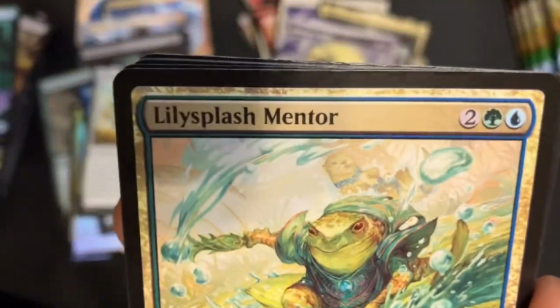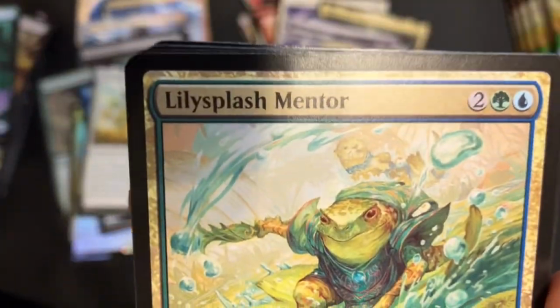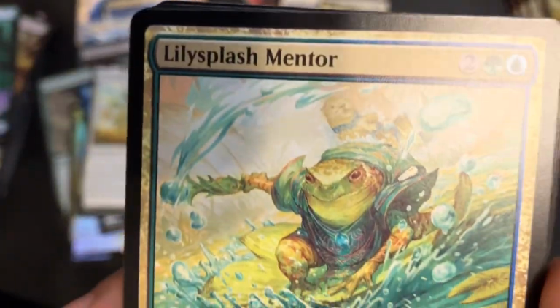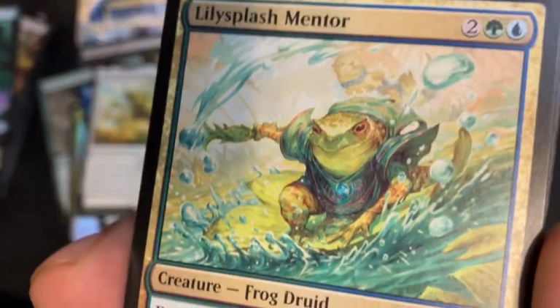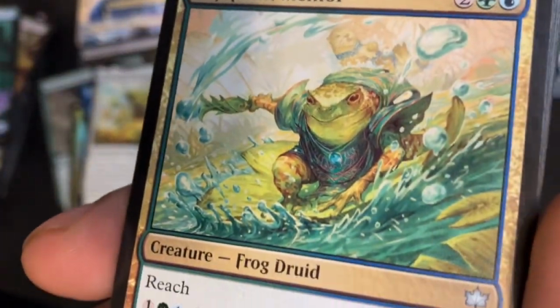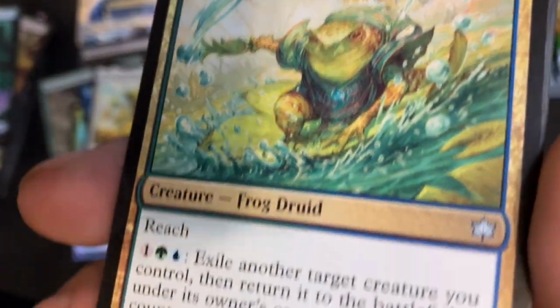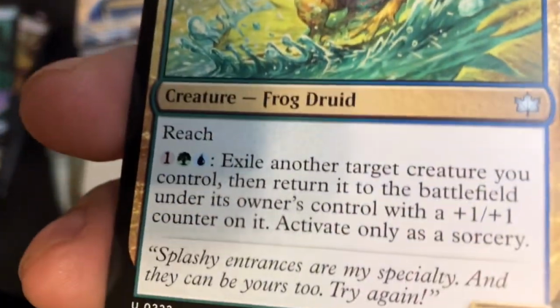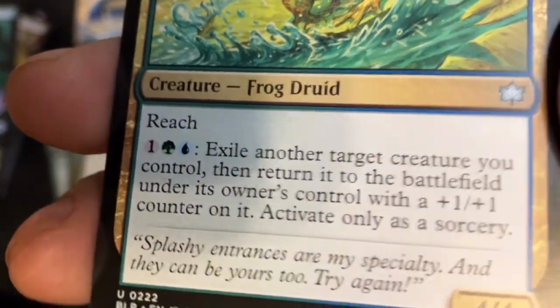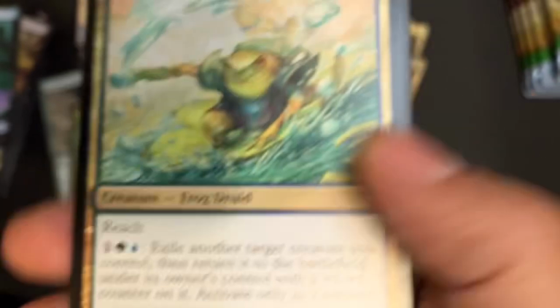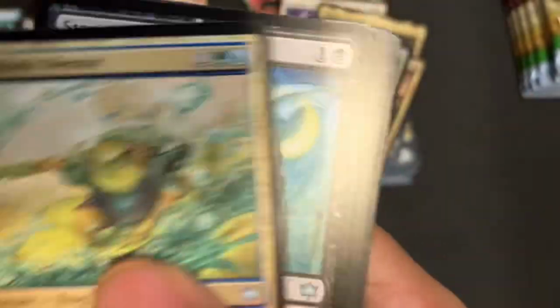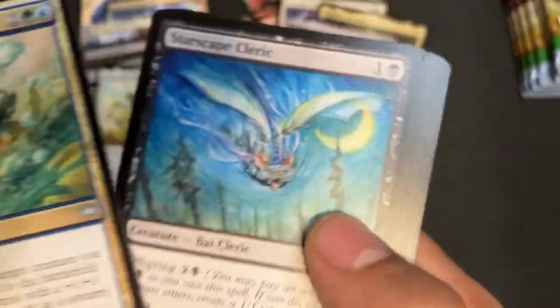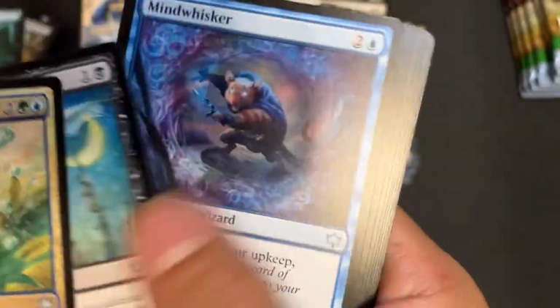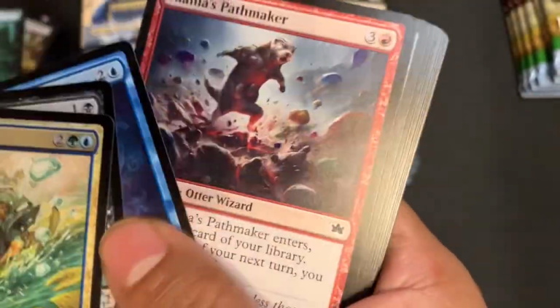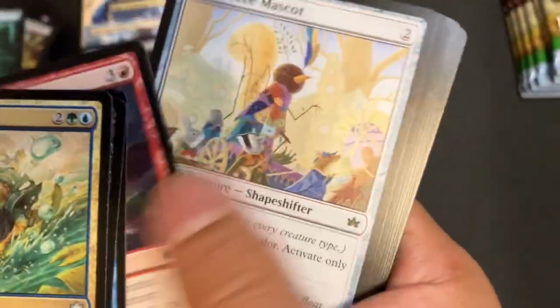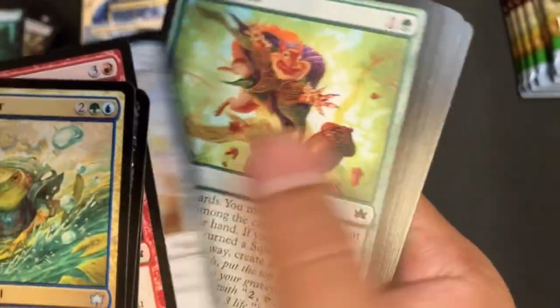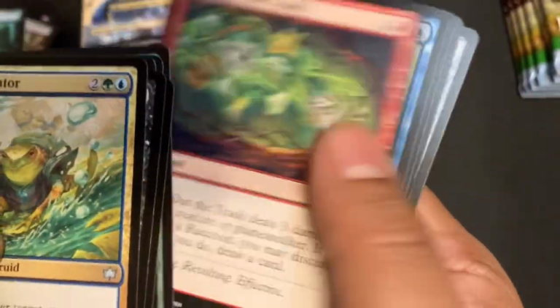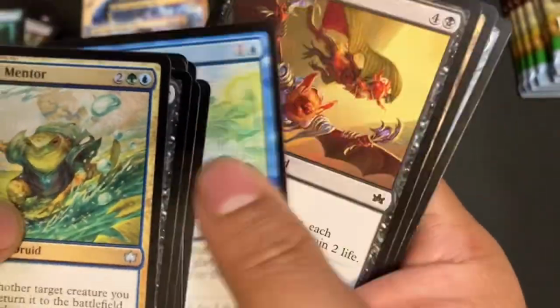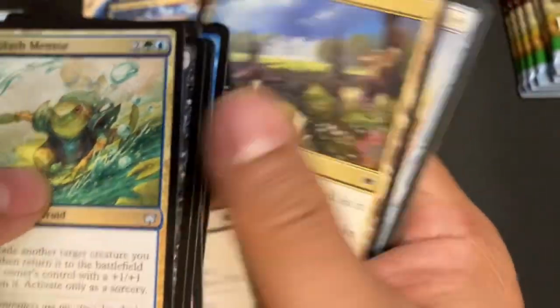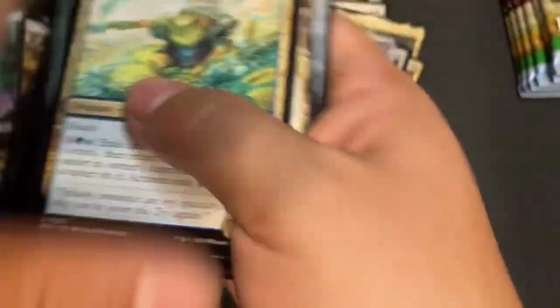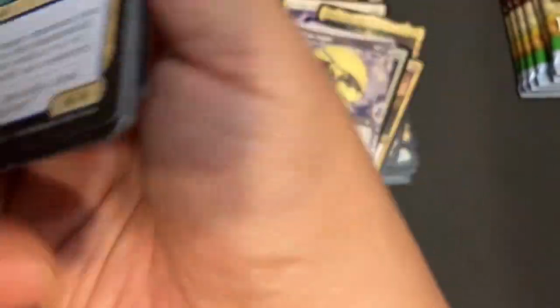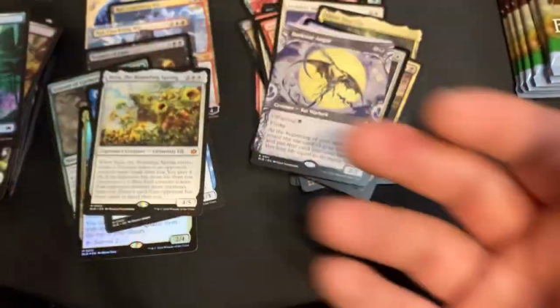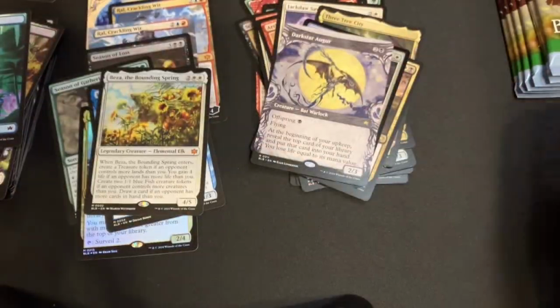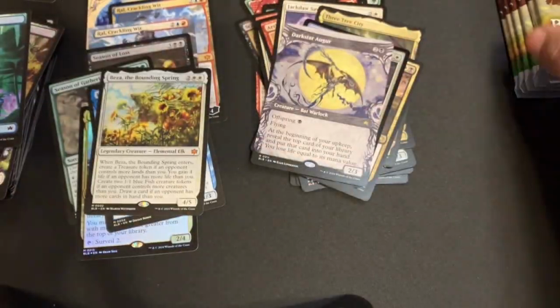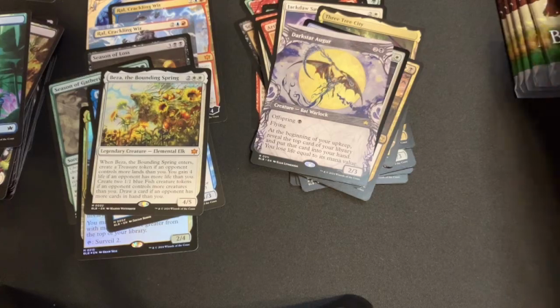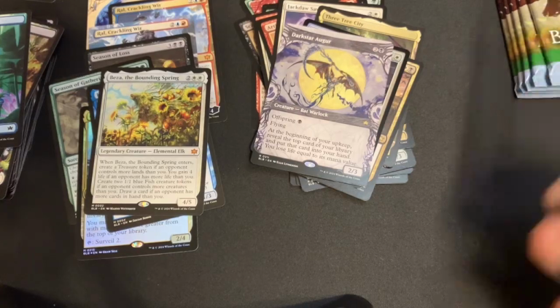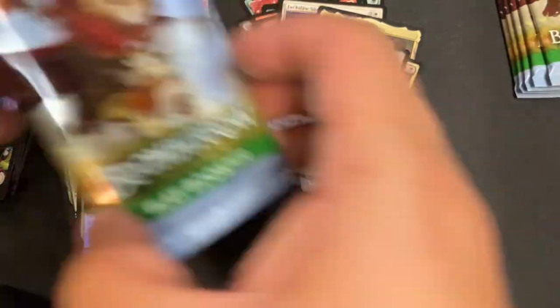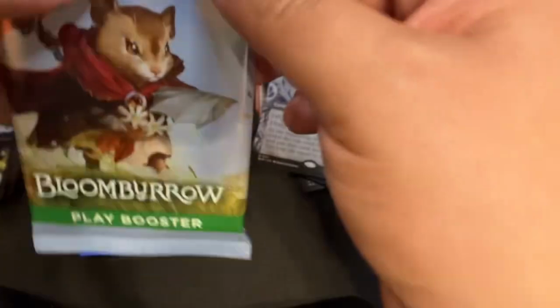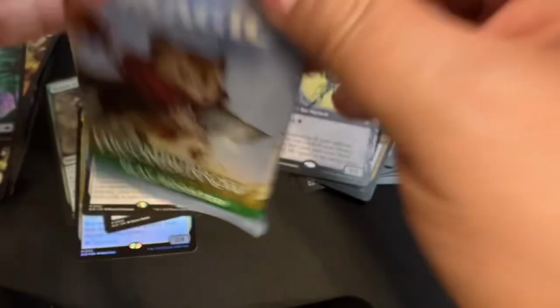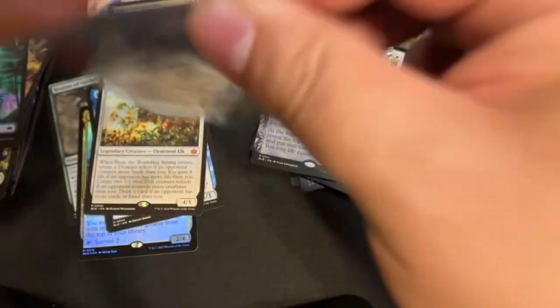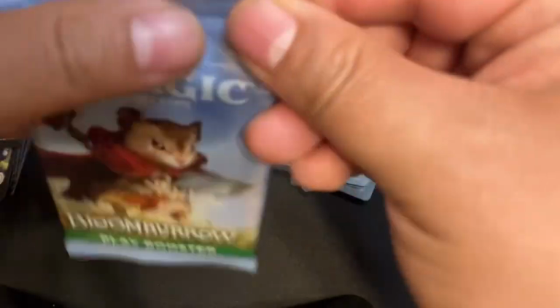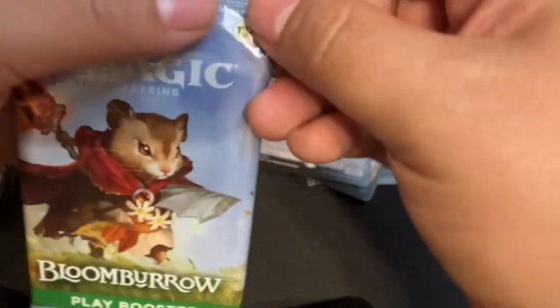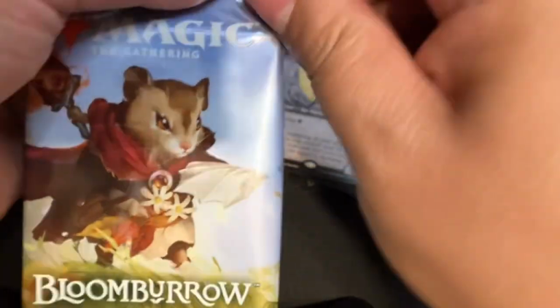Lily Splash Mentor — he's a cool frog. Dew Drop Cure count: two.